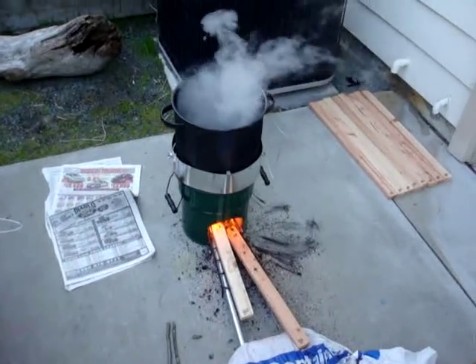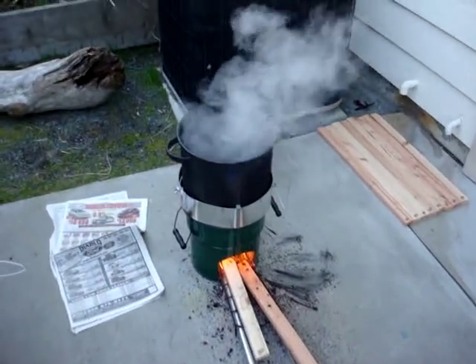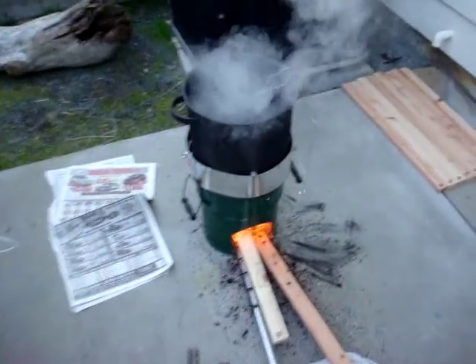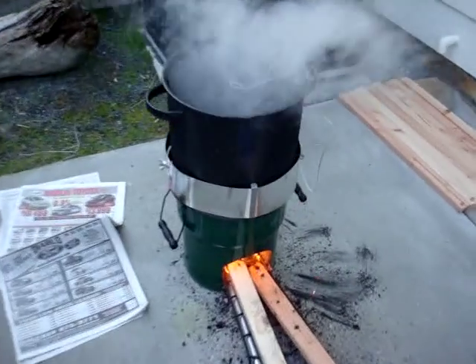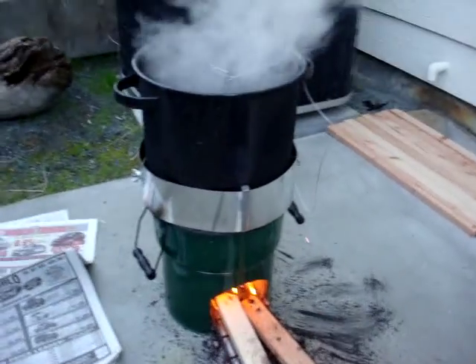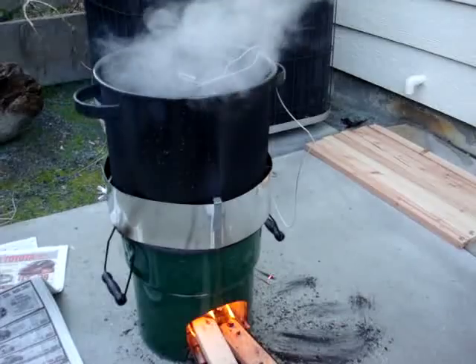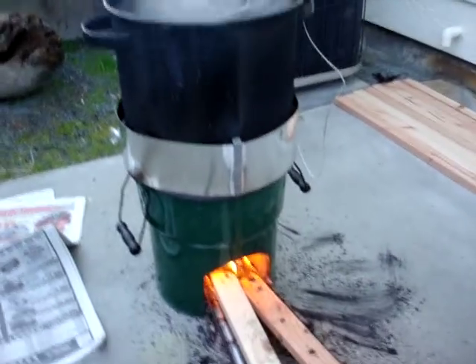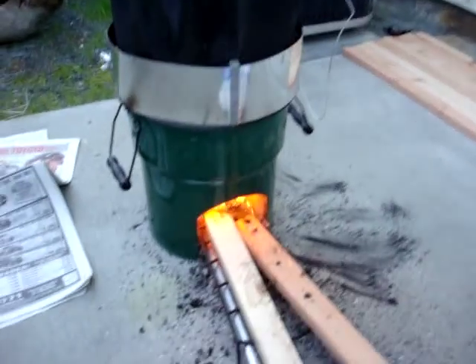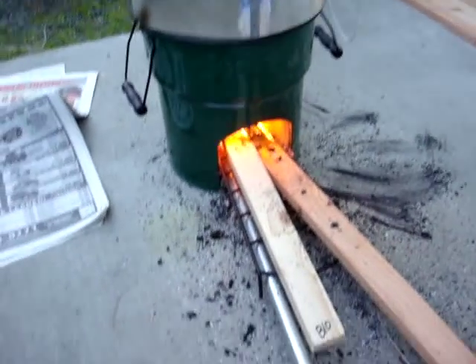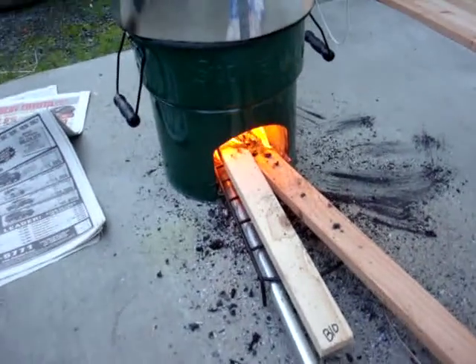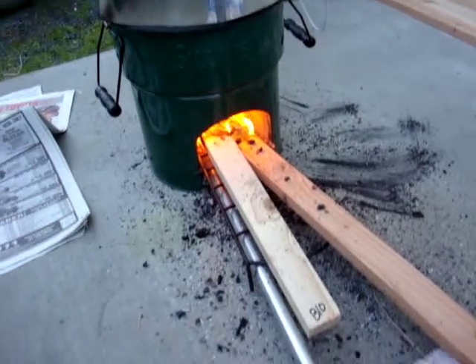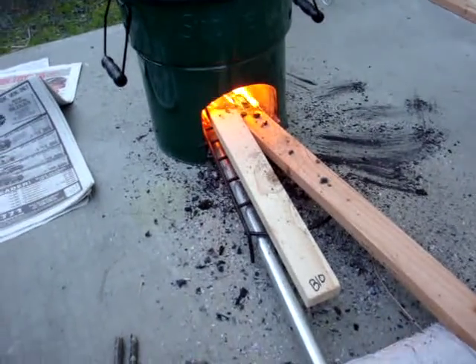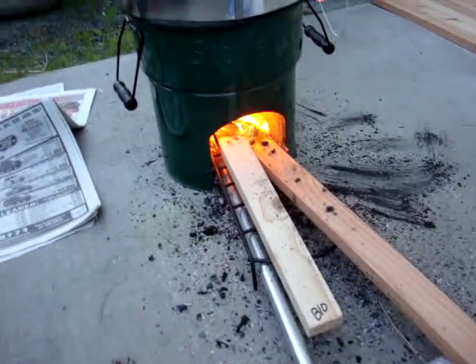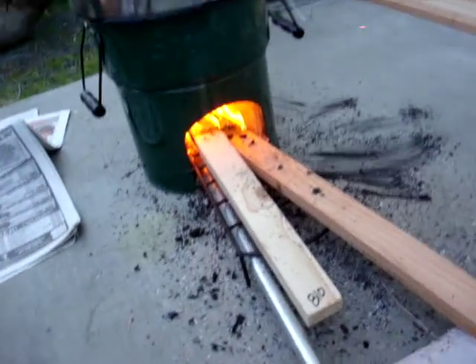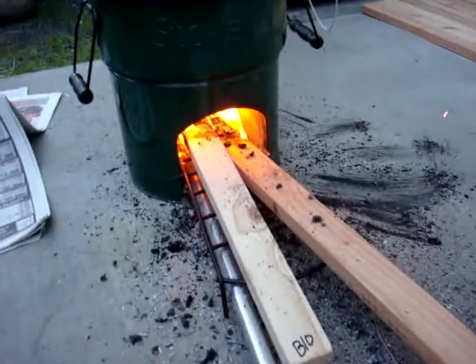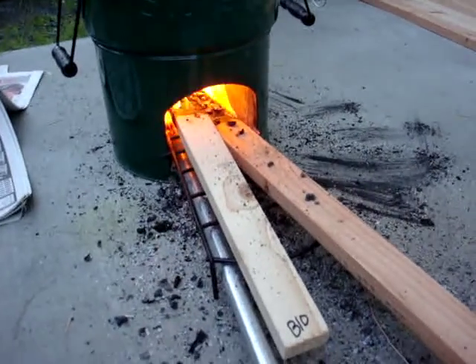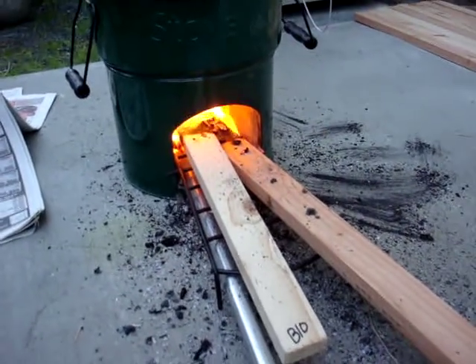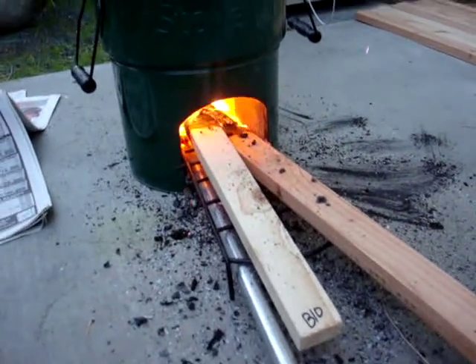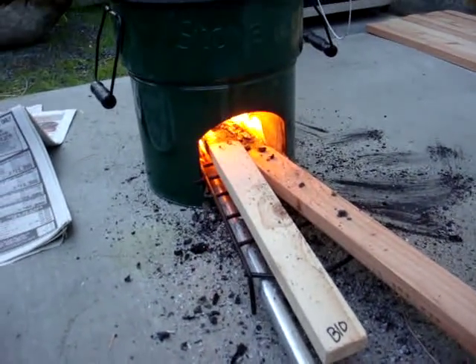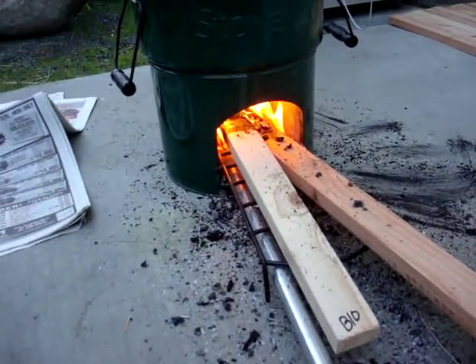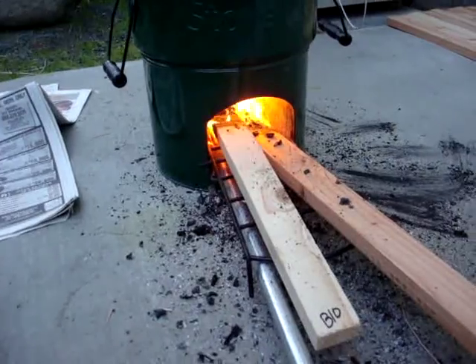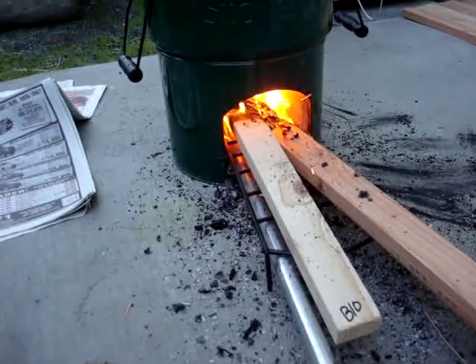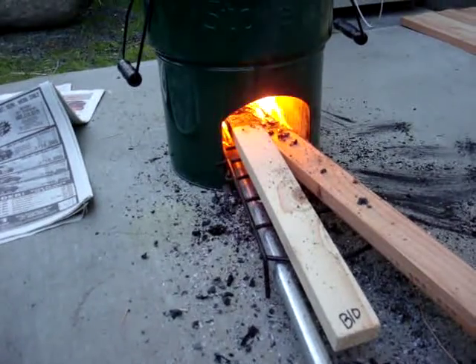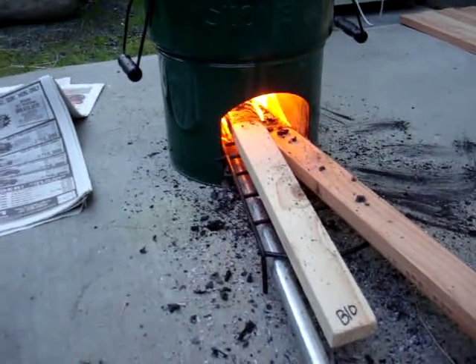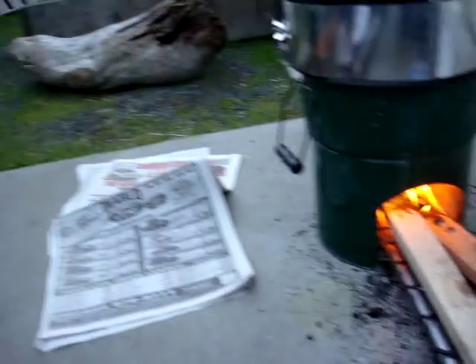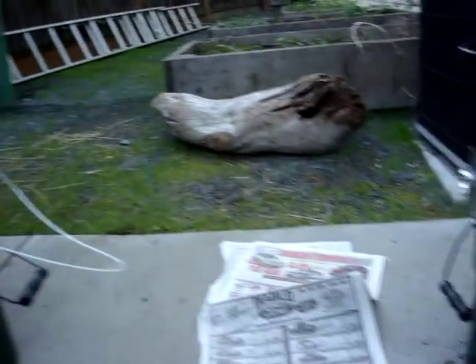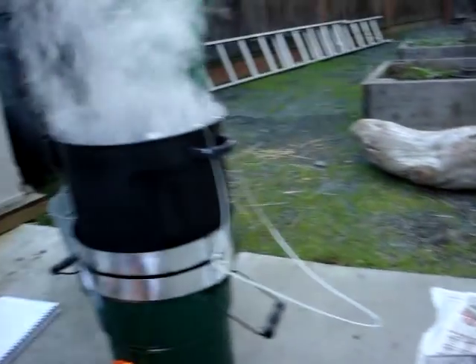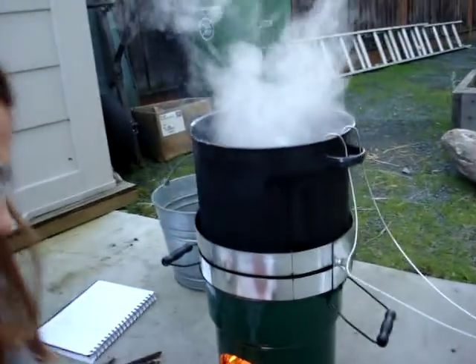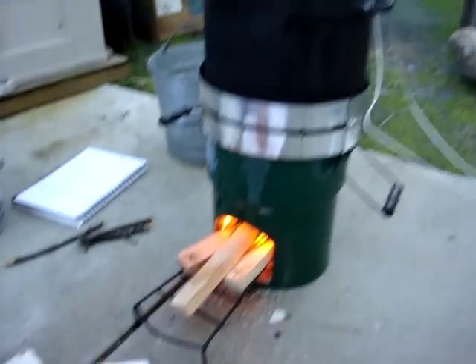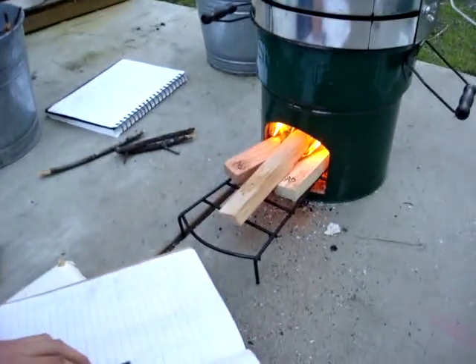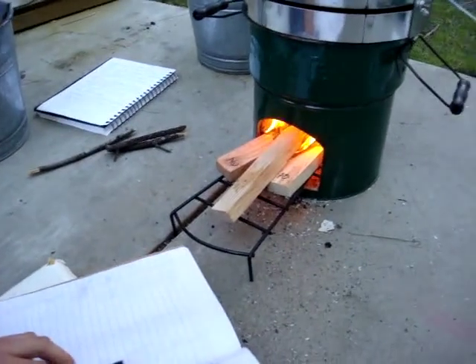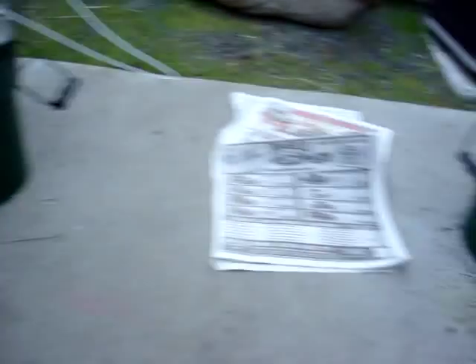We've added bellows to a Stovetech rocket stove to measure the effects and to measure how quickly we can bring 5 liters of water to a boil, as compared to a control stove without bellows.